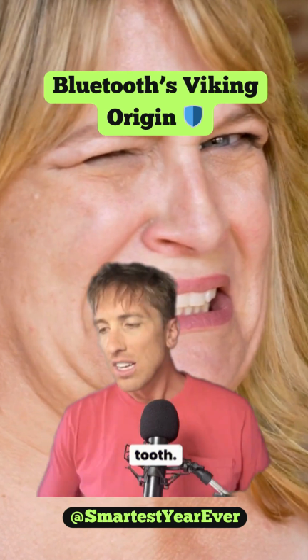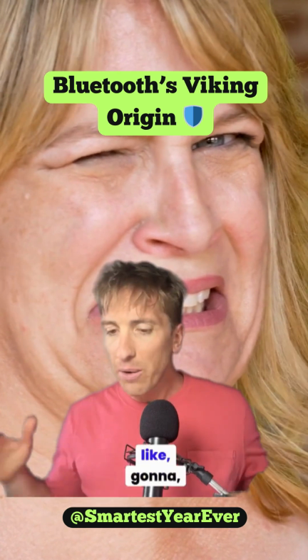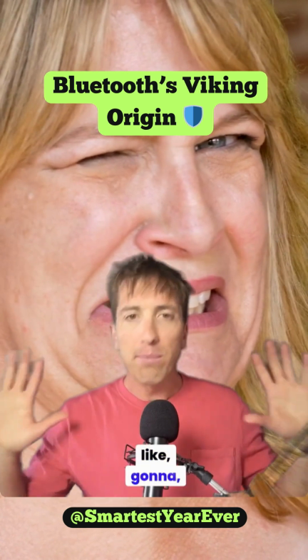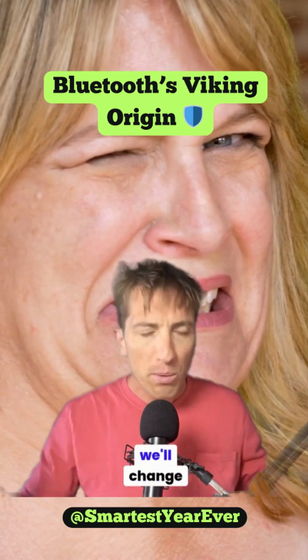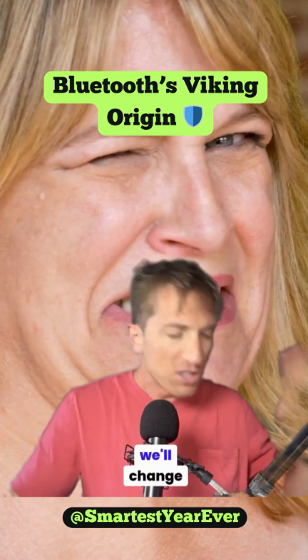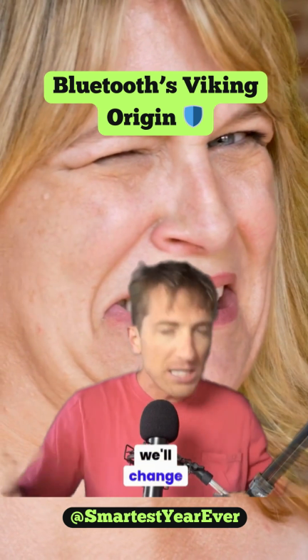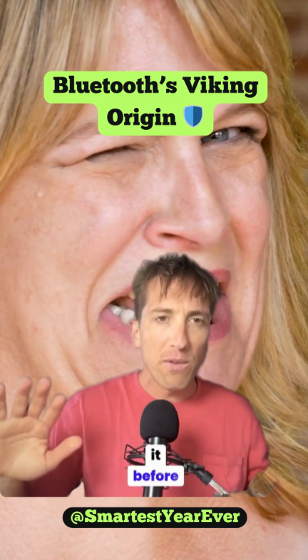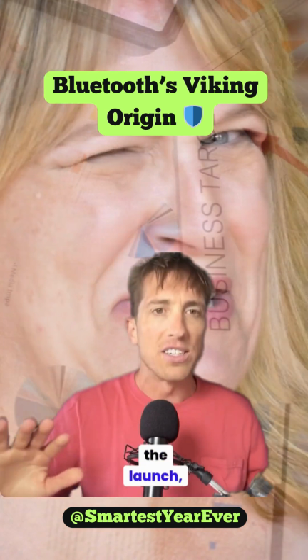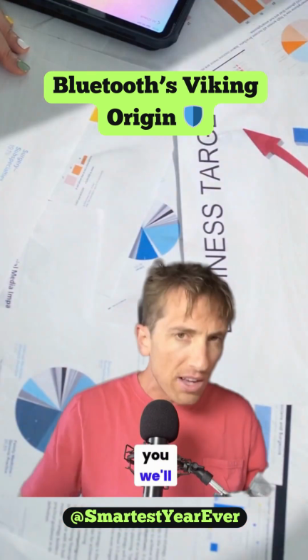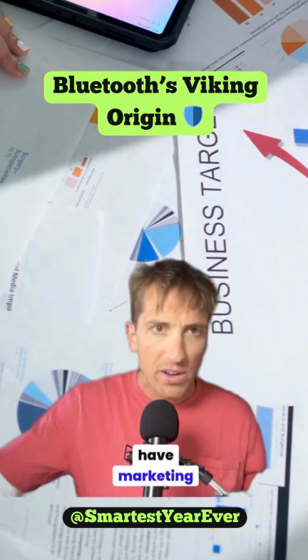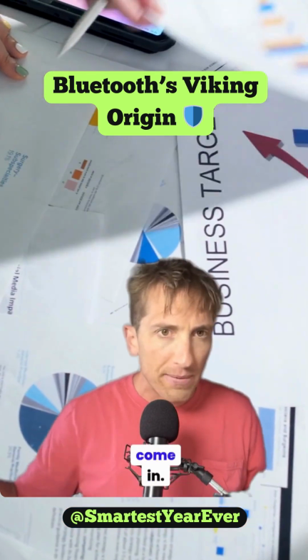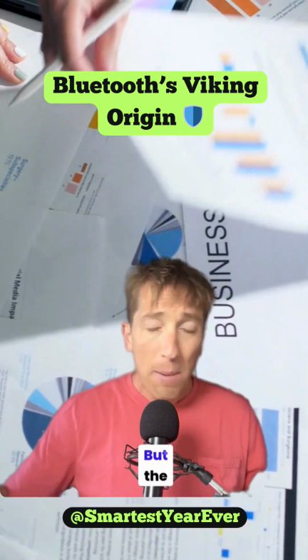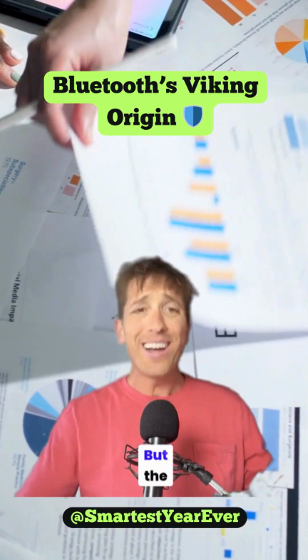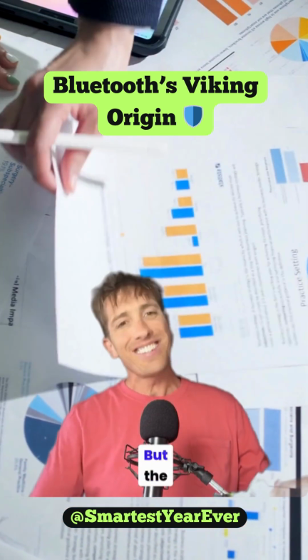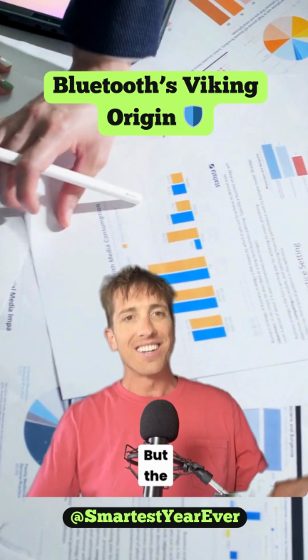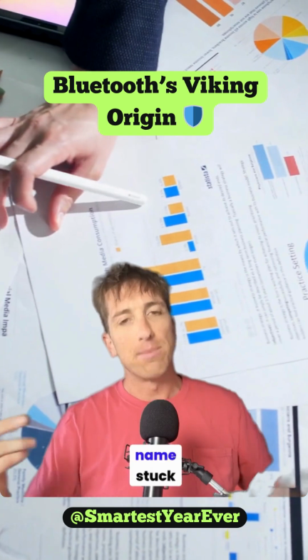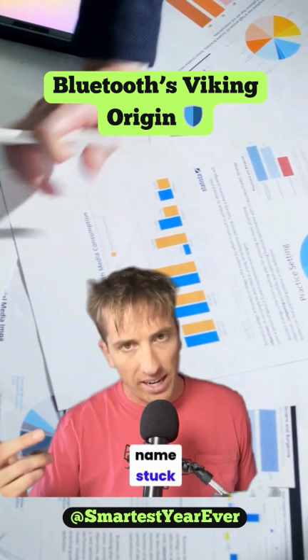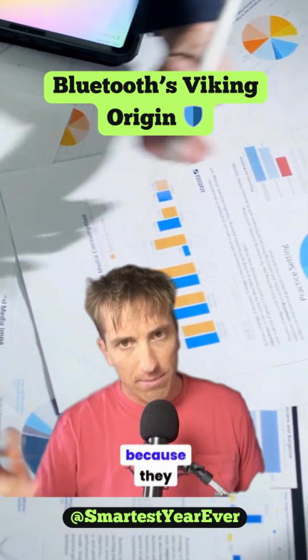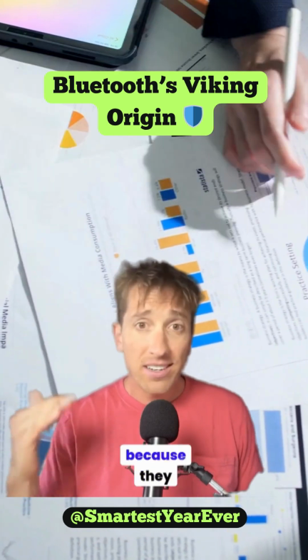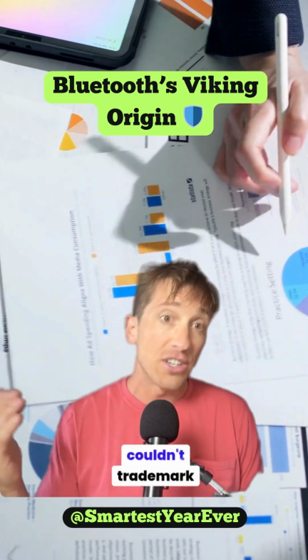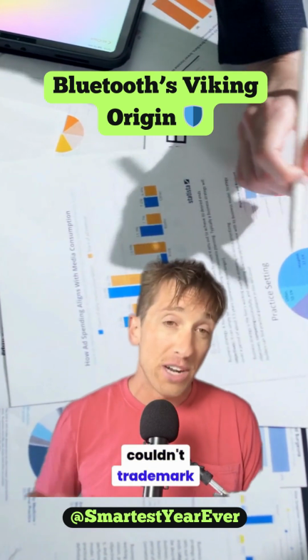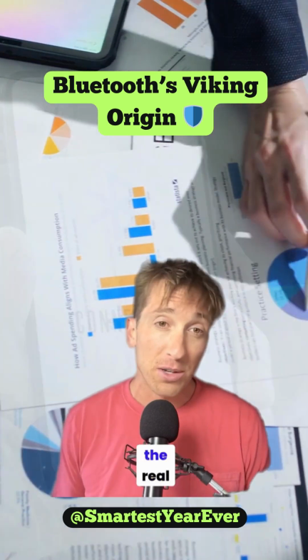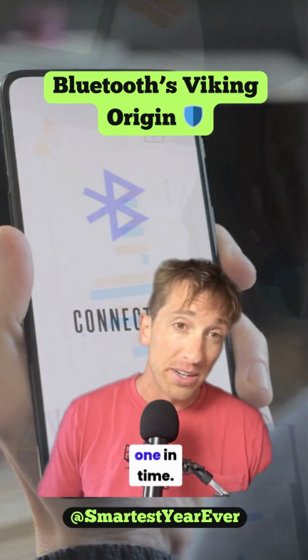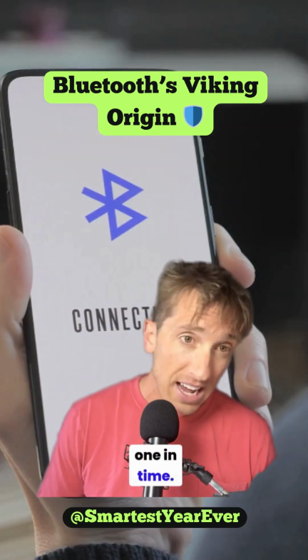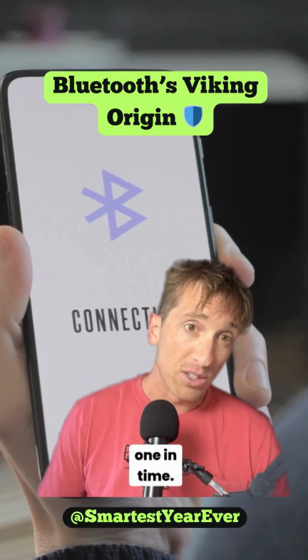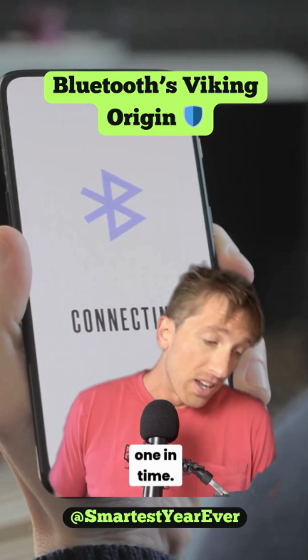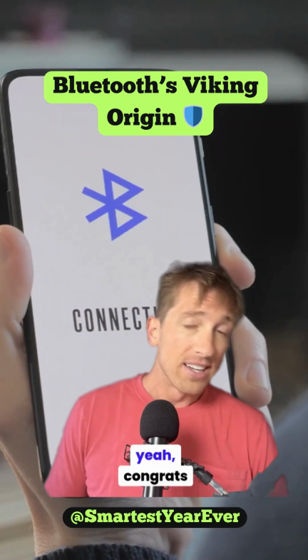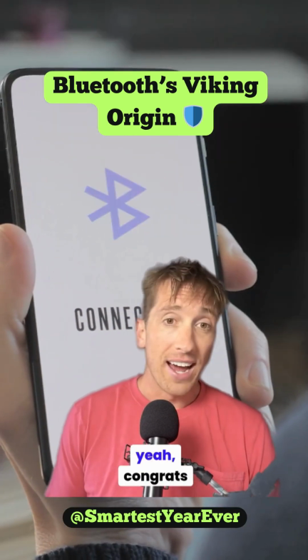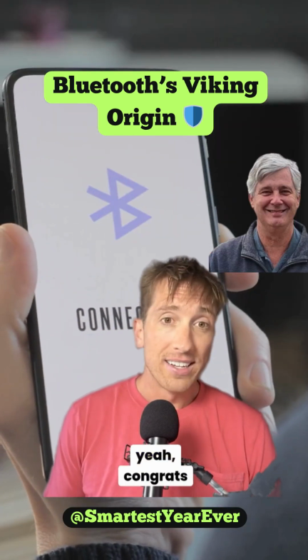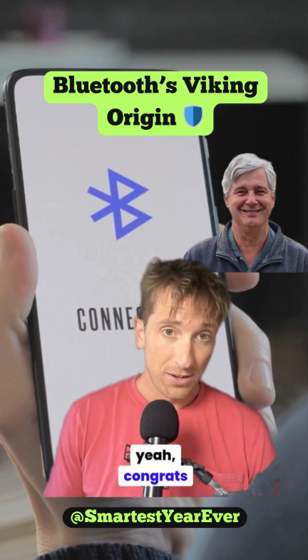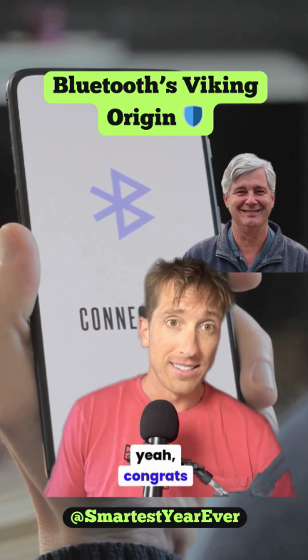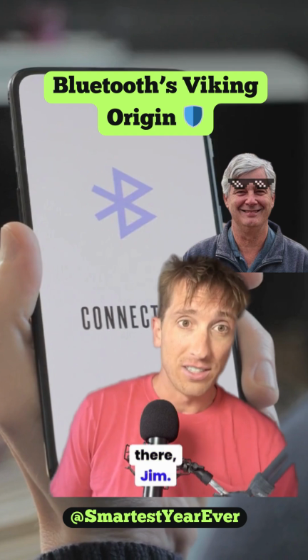So they said they were going to change it before the launch — marketing would come up with something. But the name stuck because they couldn't trademark the real one in time. So yeah, congrats there, Jim.